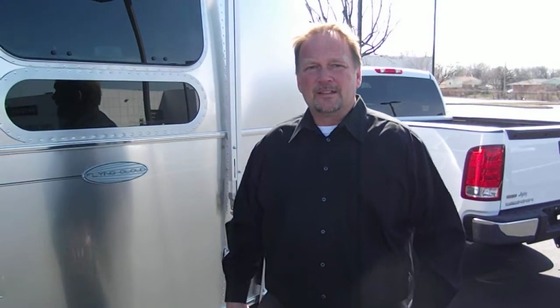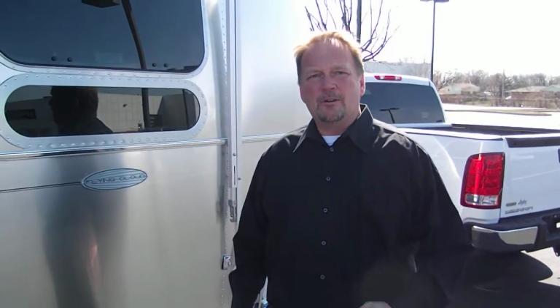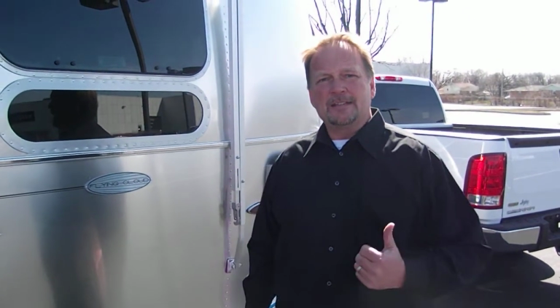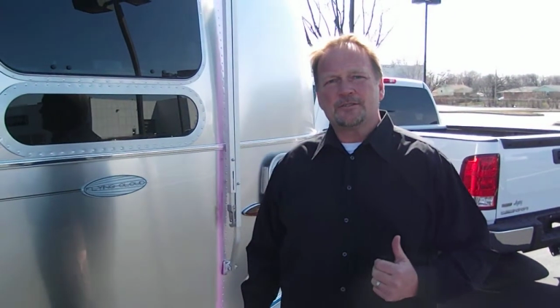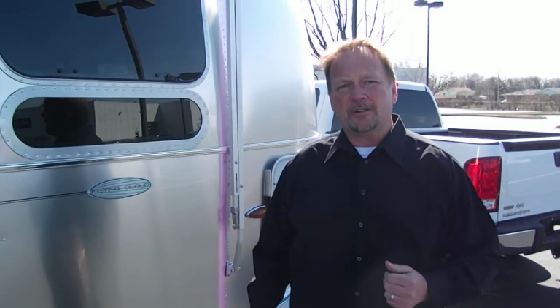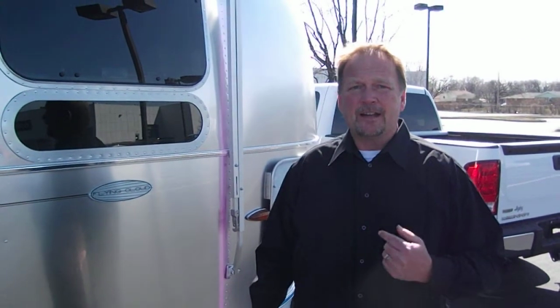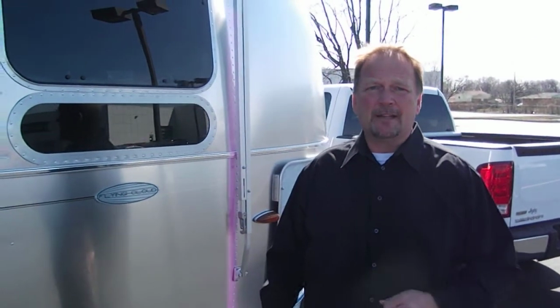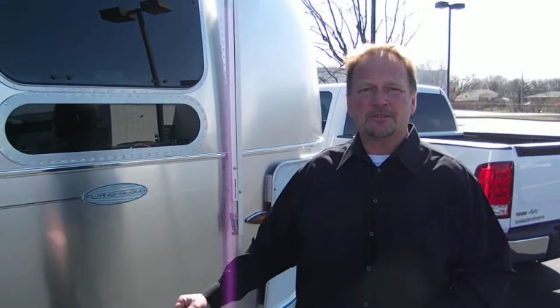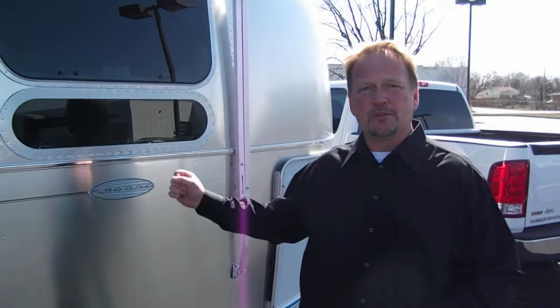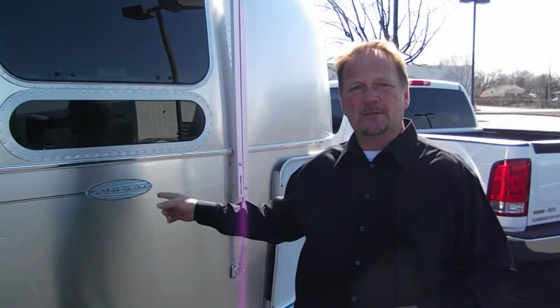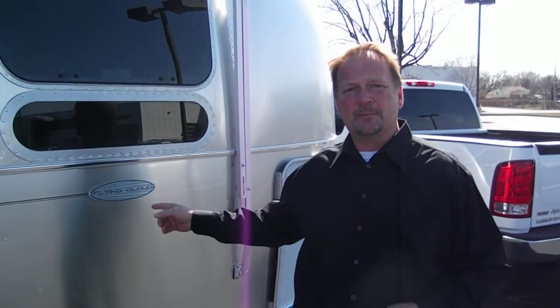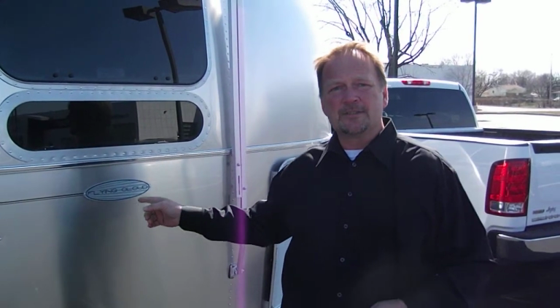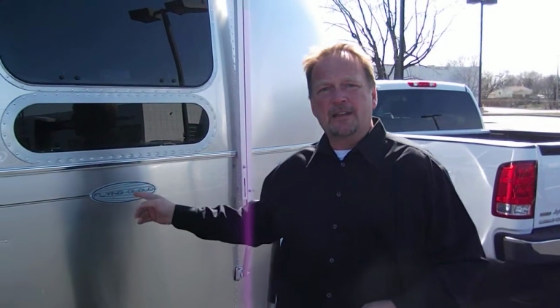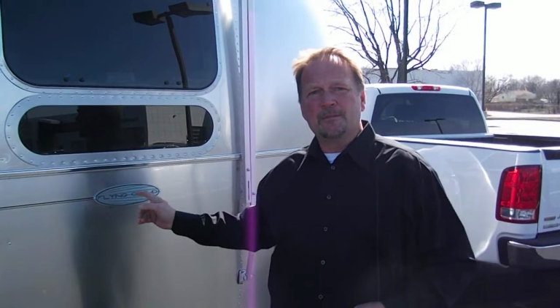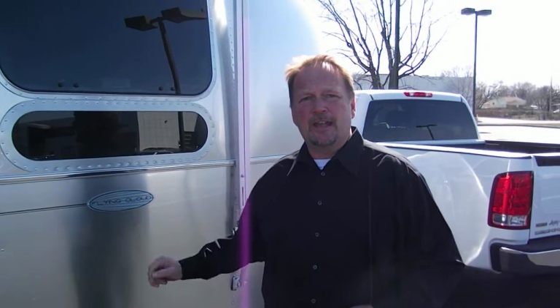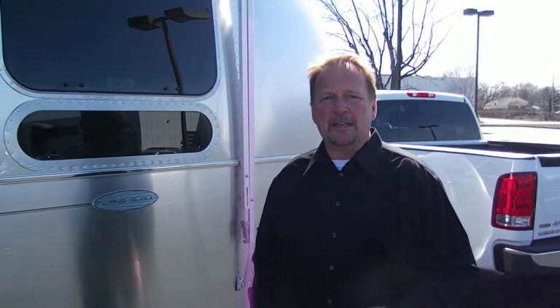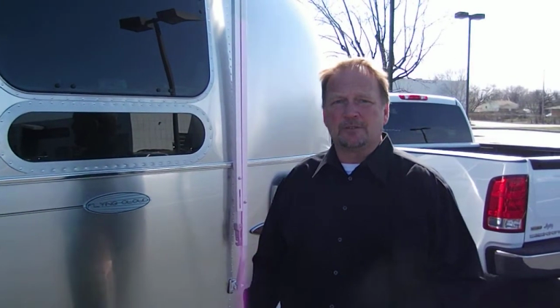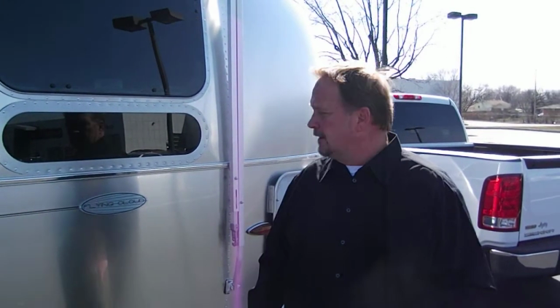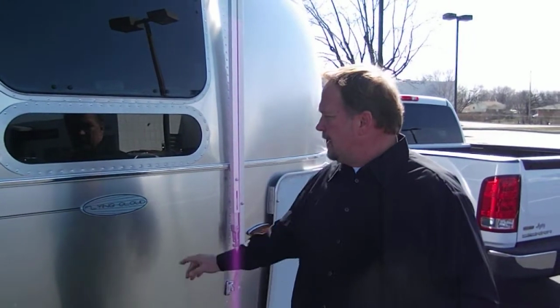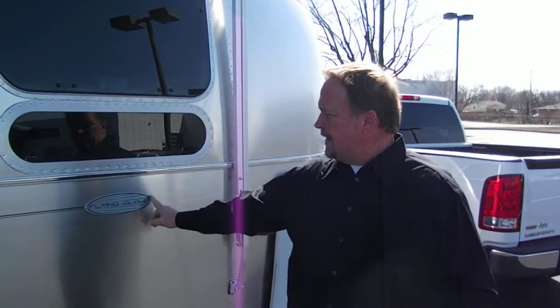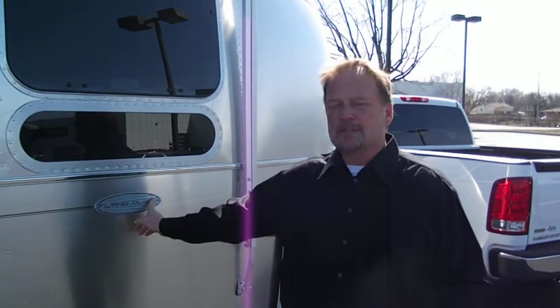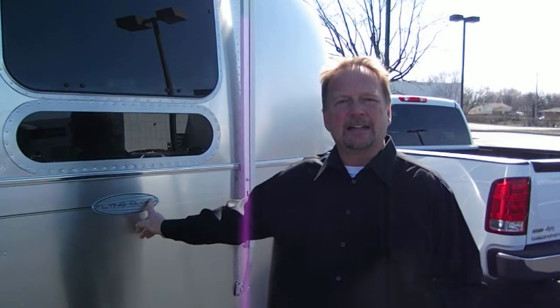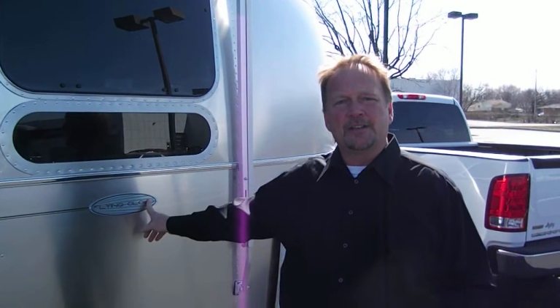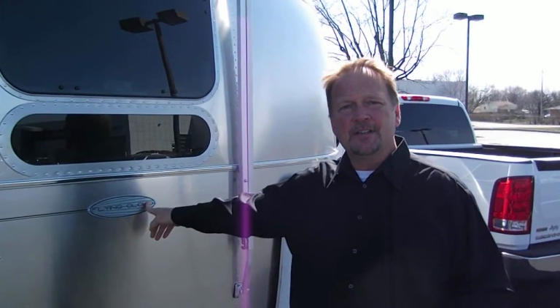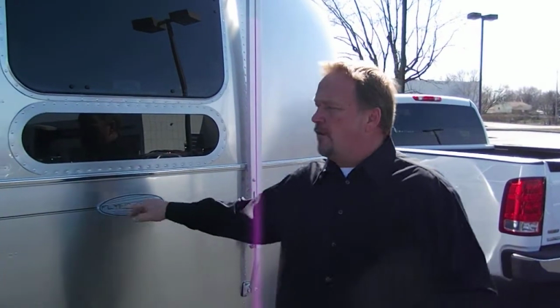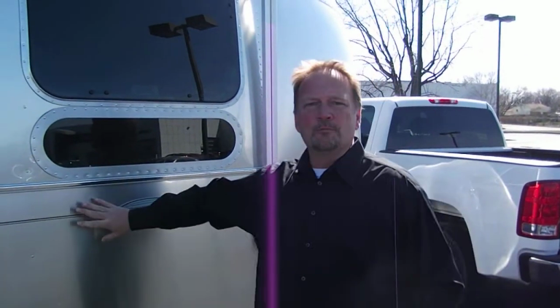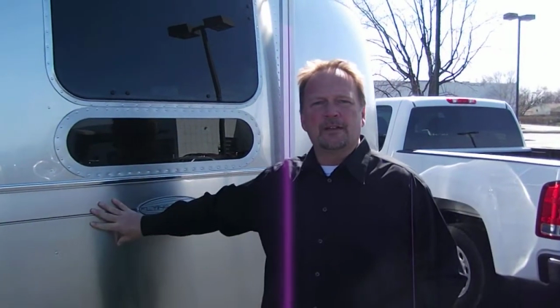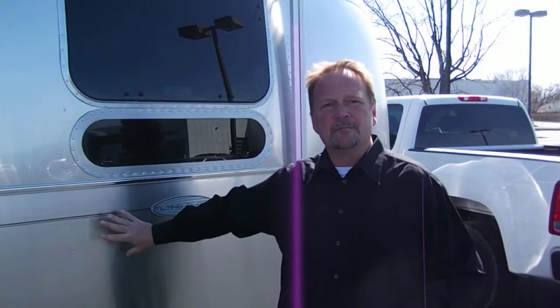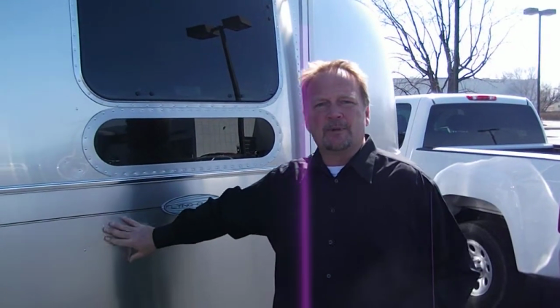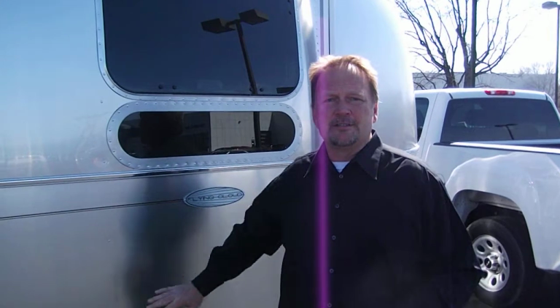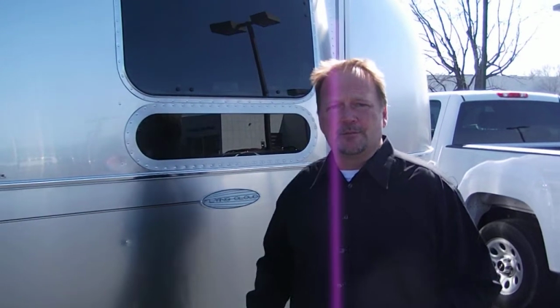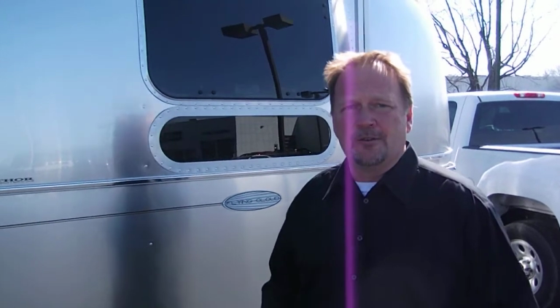Hi, welcome to Haydesee Airstream and RV. I'm Mike. I'm going to show you a few of the fine points about this Airstream 30 FB travel trailer. As you can see, this one is a Flying Cloud edition — Ohio-built Airstream, right by your friends and neighbors right here in Ohio.